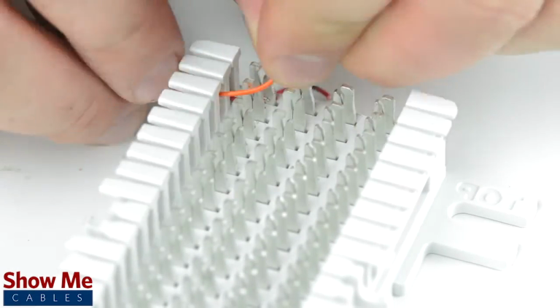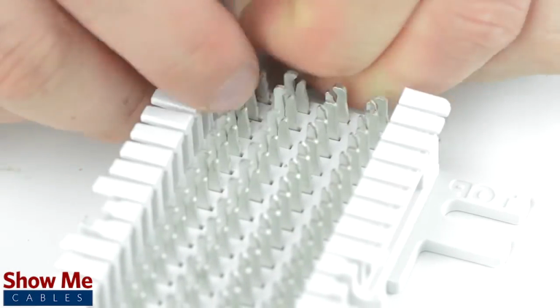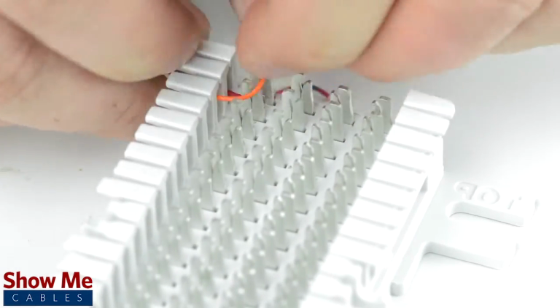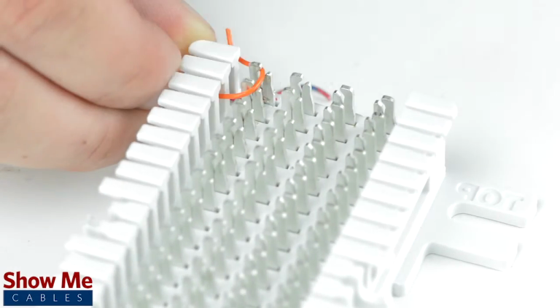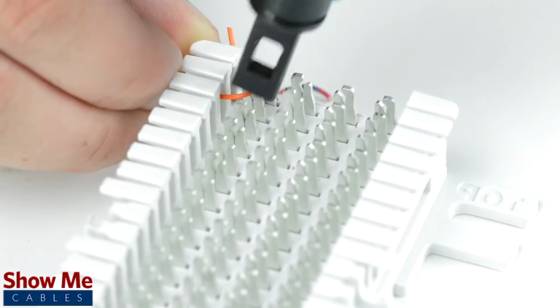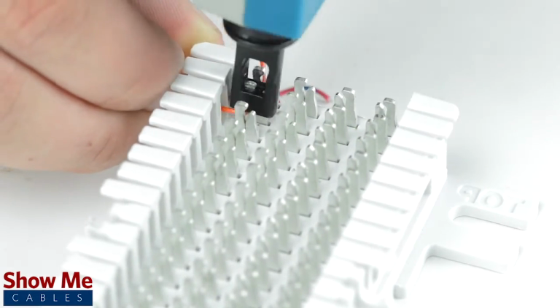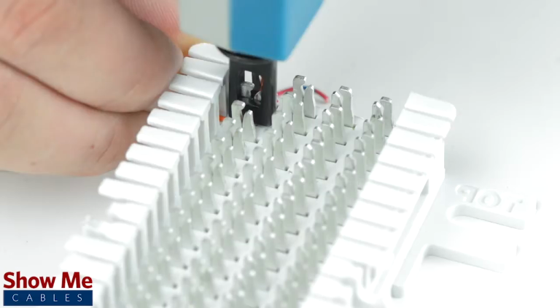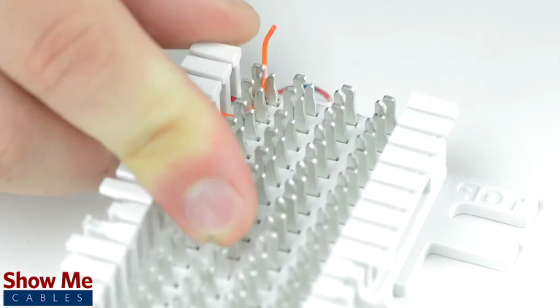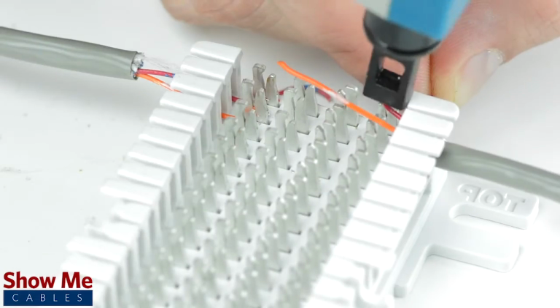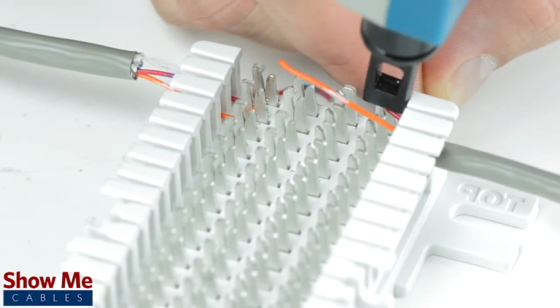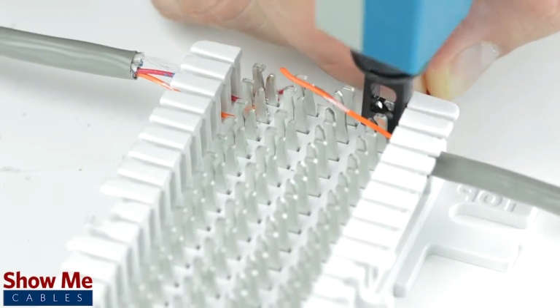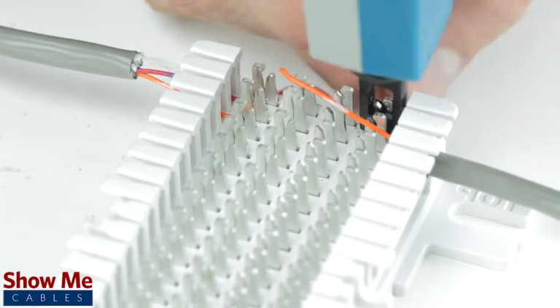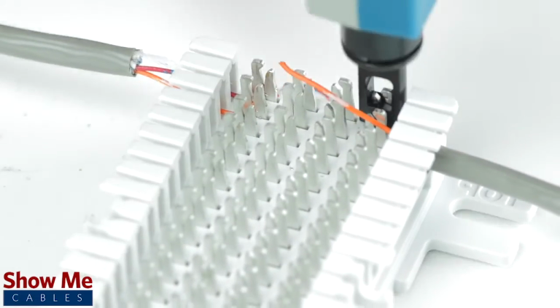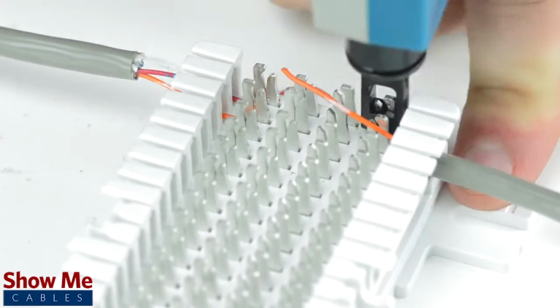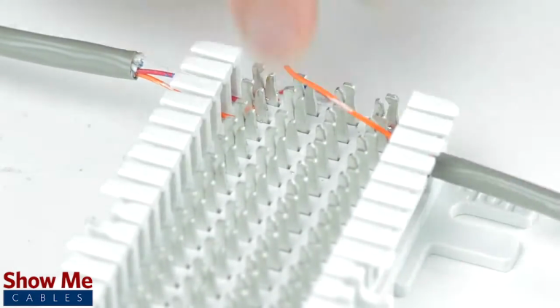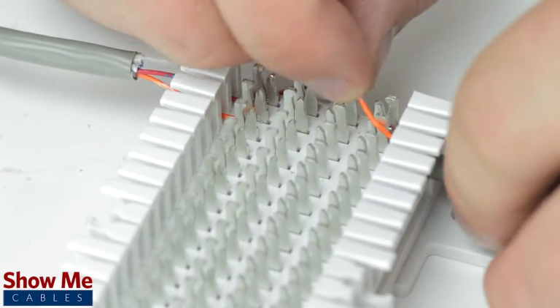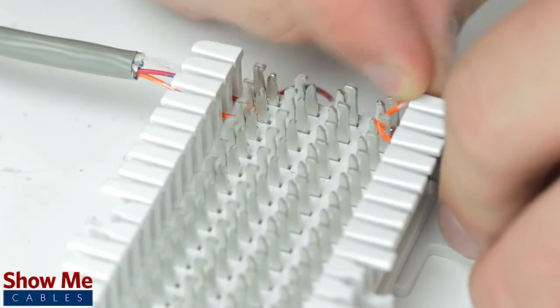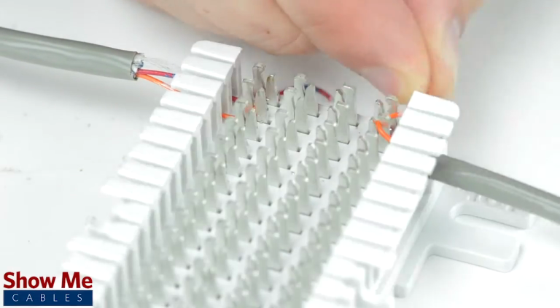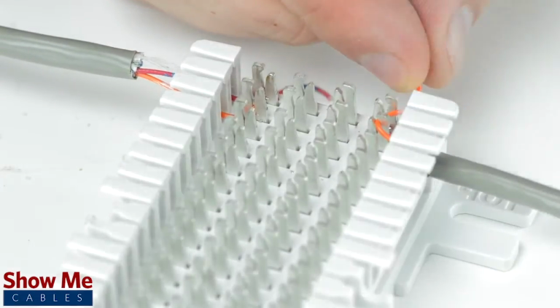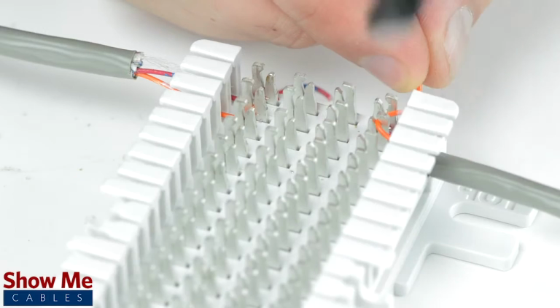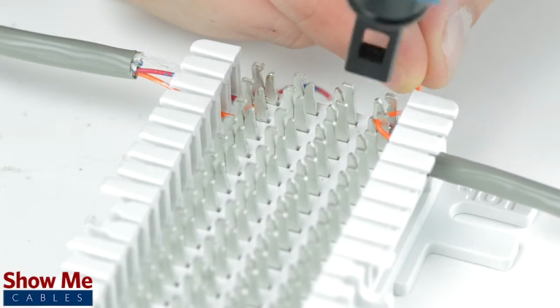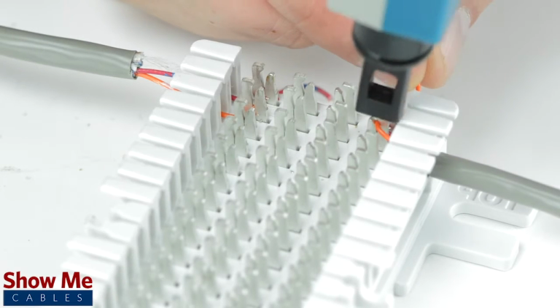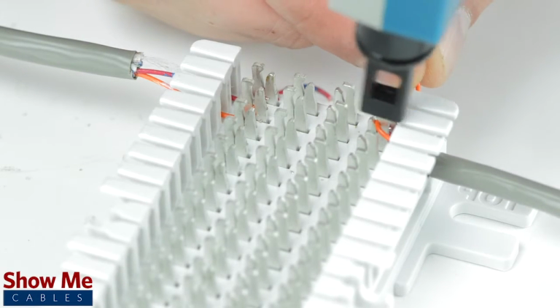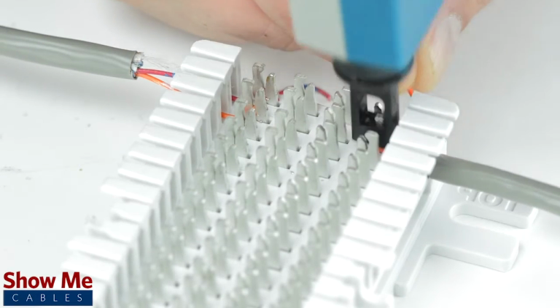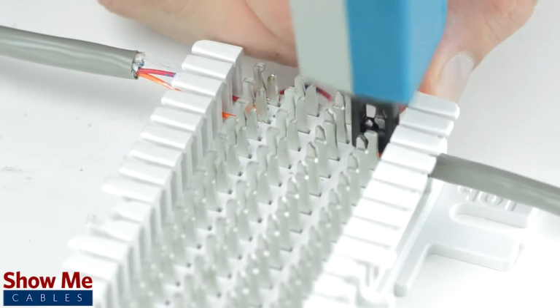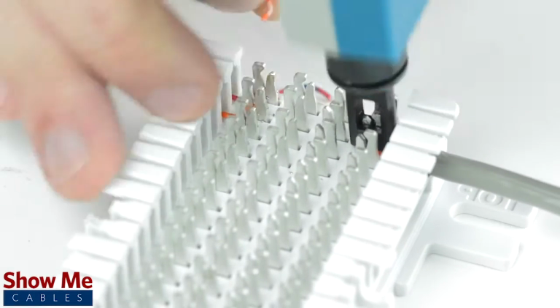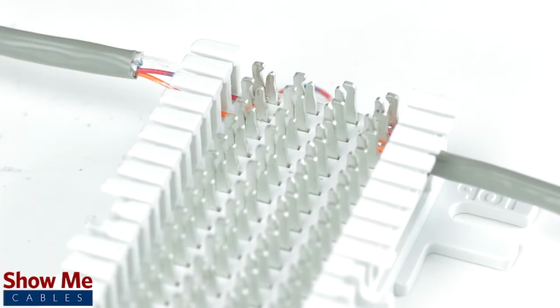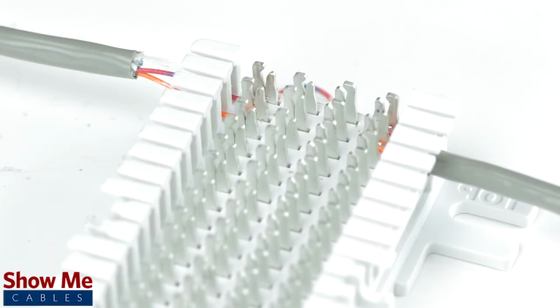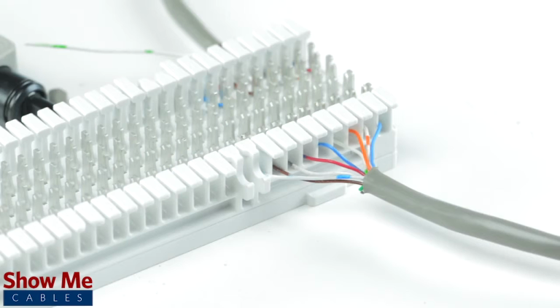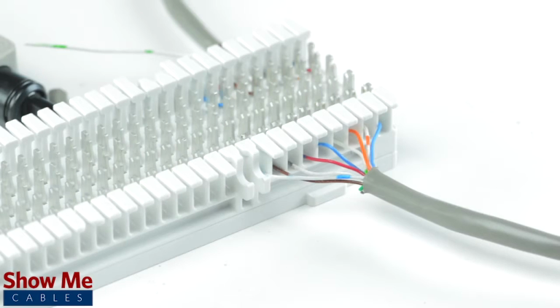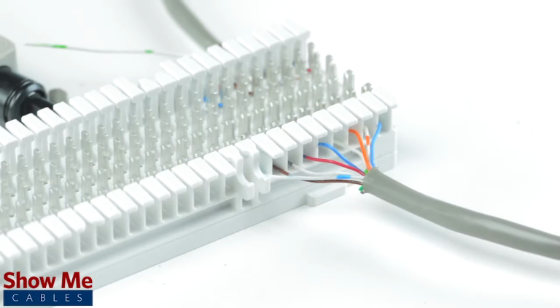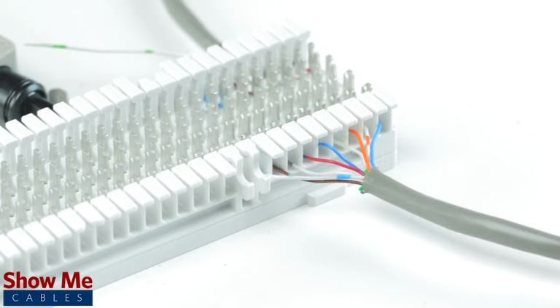You will take the incoming line and punch down into contact 1. You will then take your outgoing line and punch down into contact 4 in the same color code. Now both our incoming line and outgoing line are connected. Now we just need to connect them to each other.